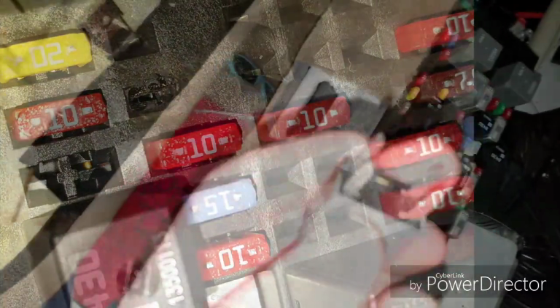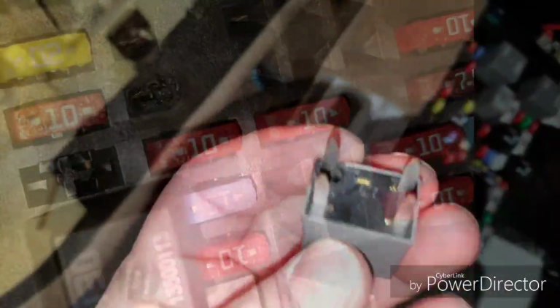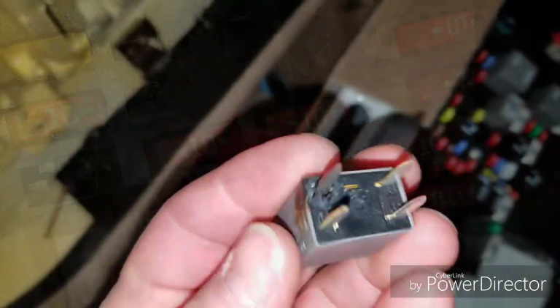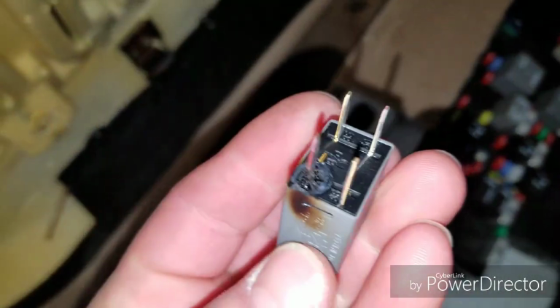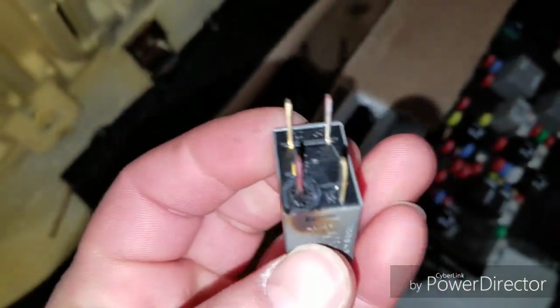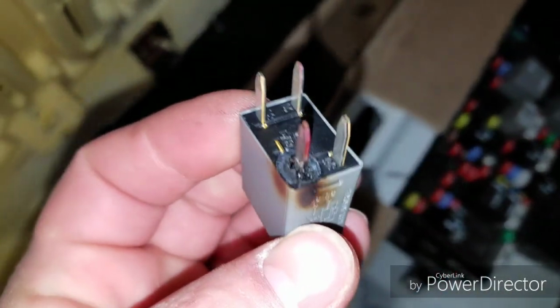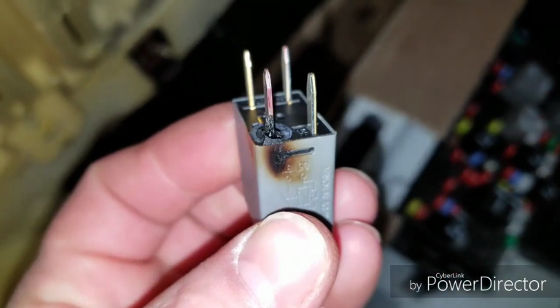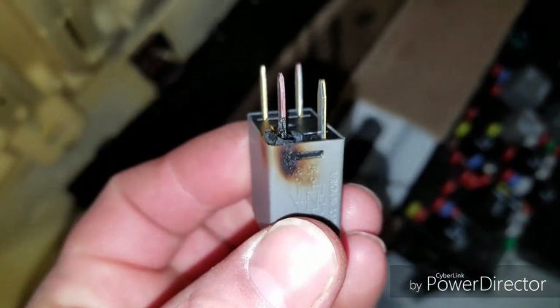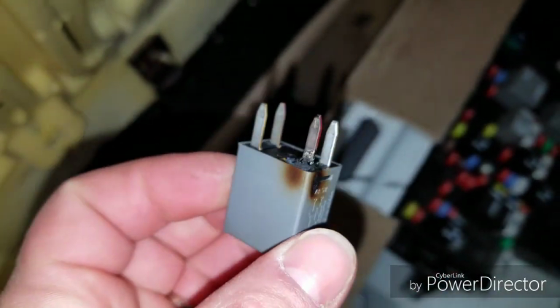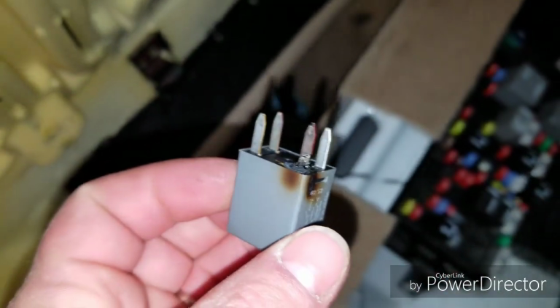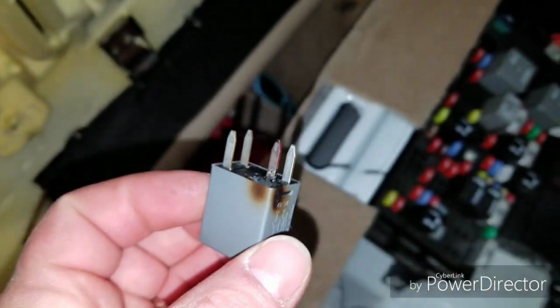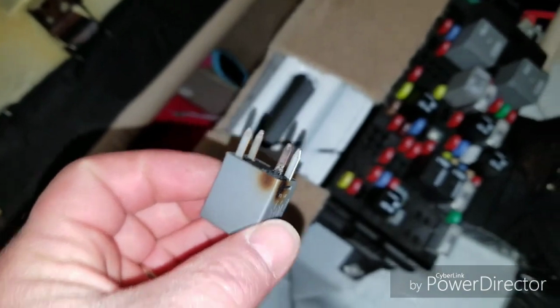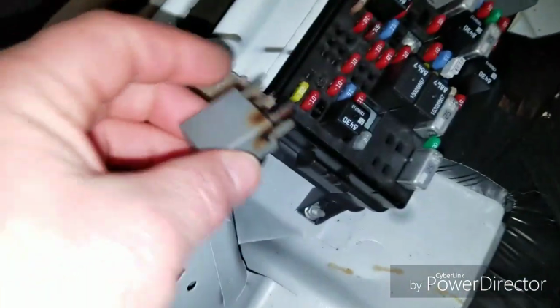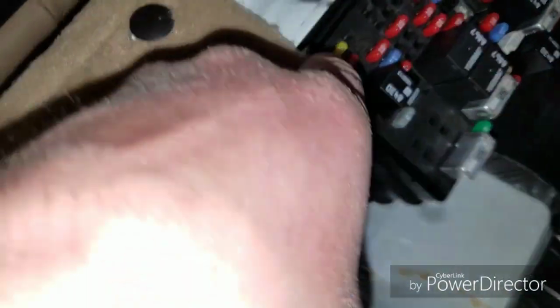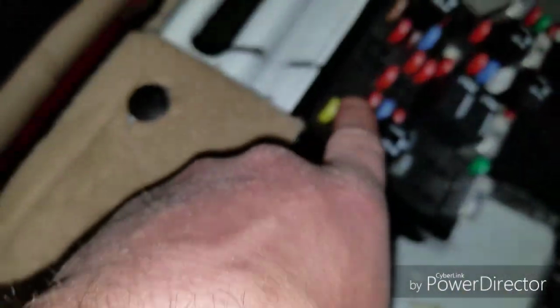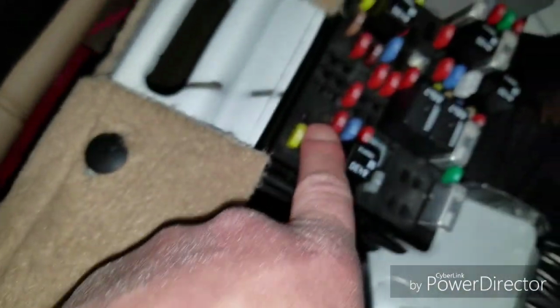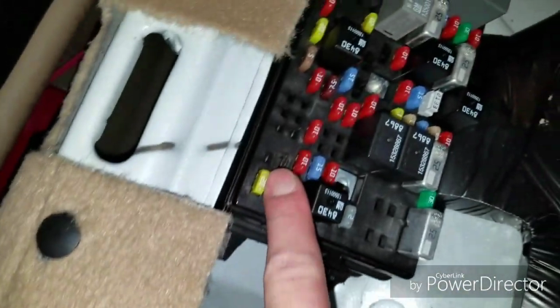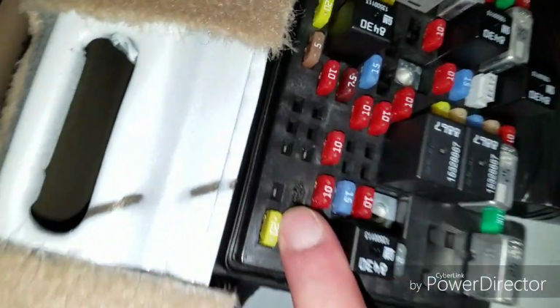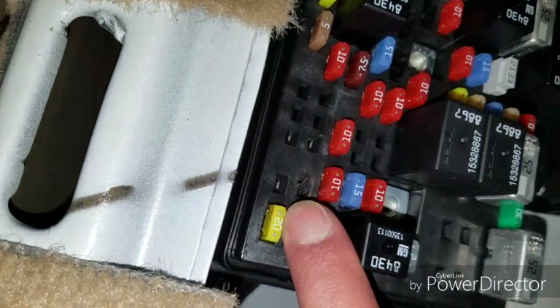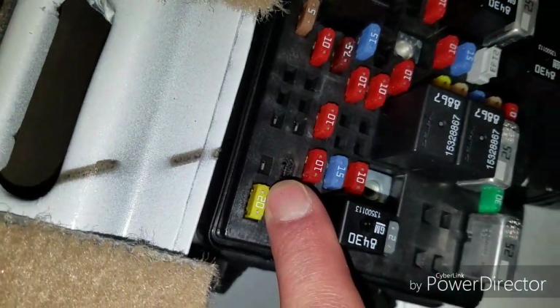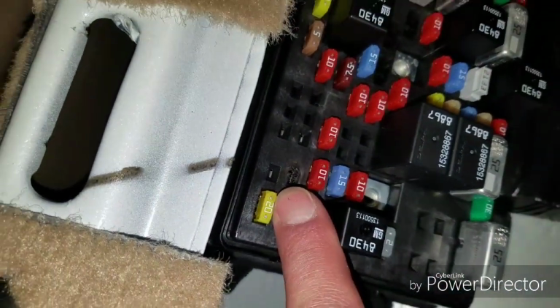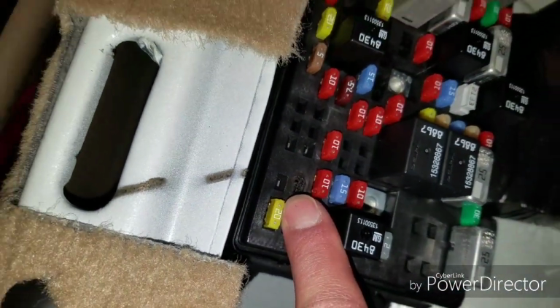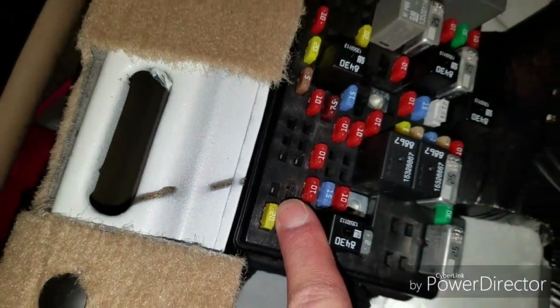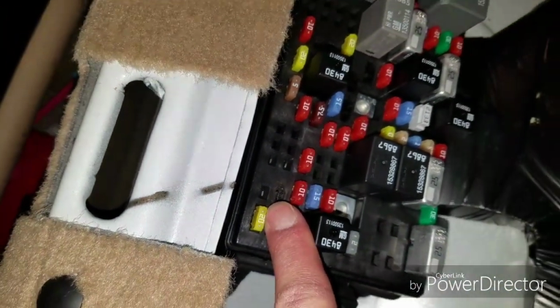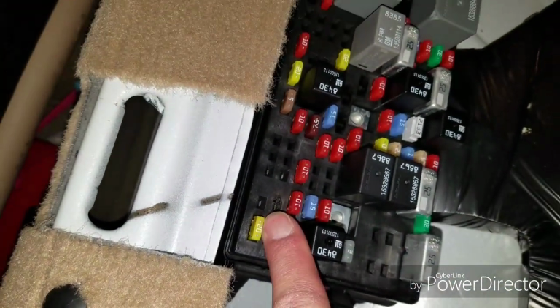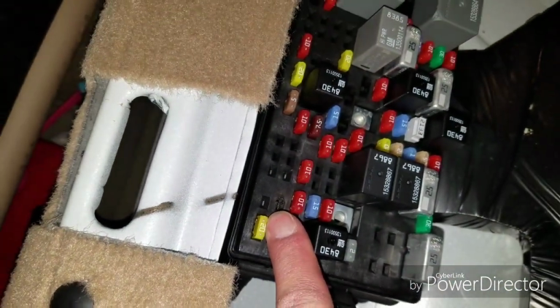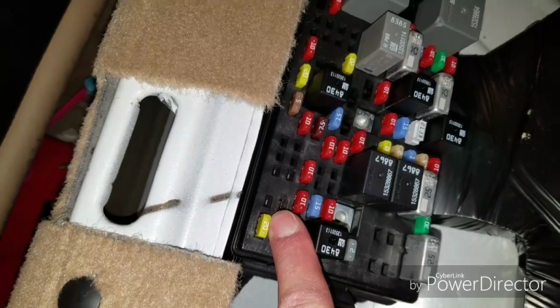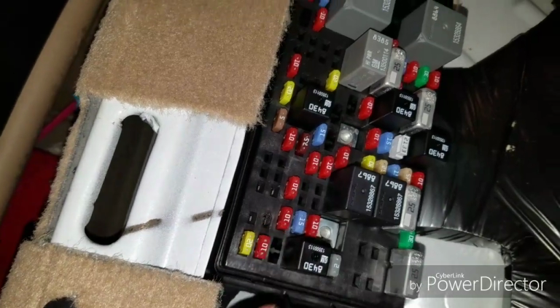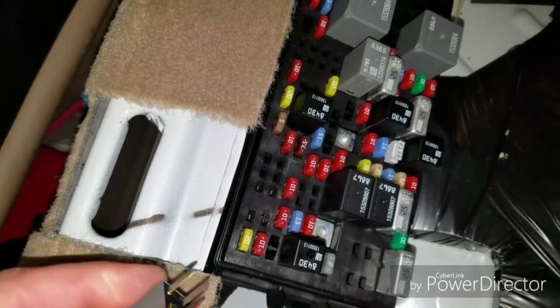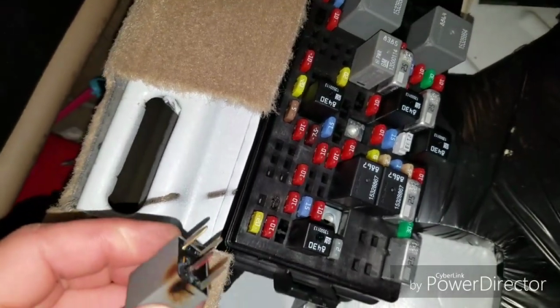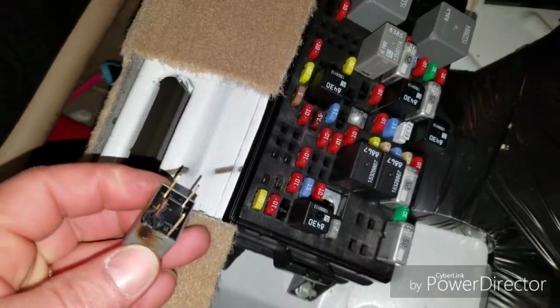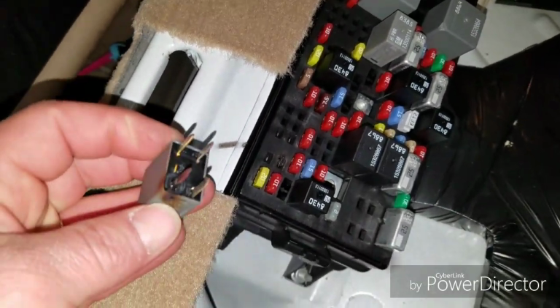Here's the relay. See, it's all burnt. That part's all burnt. So yeah, YouTube it, Google it before you start tearing stuff apart.